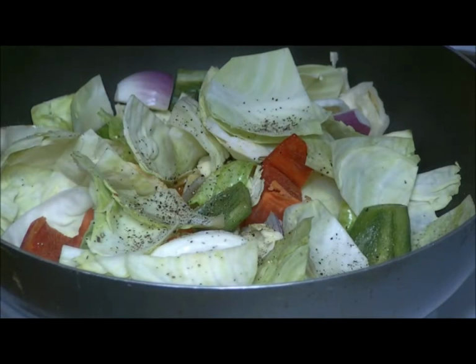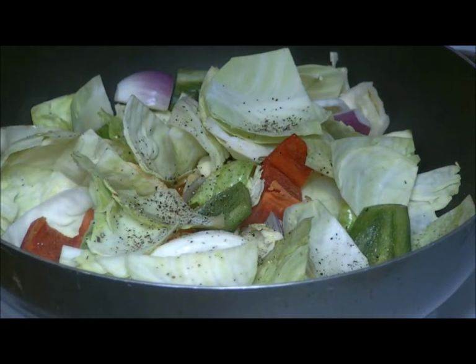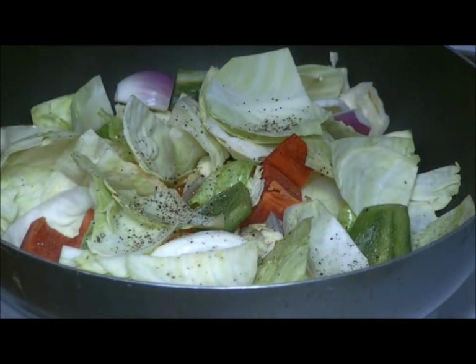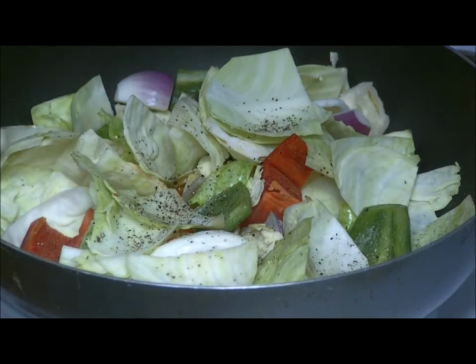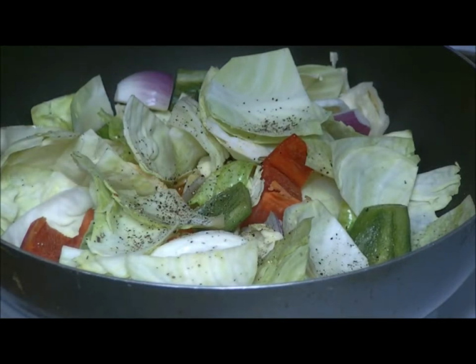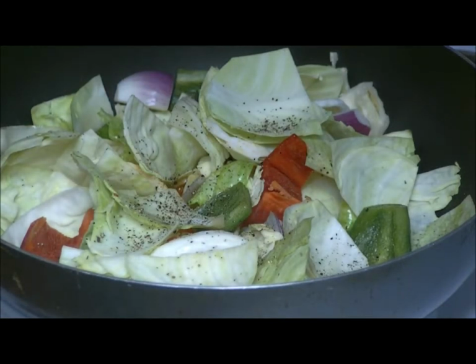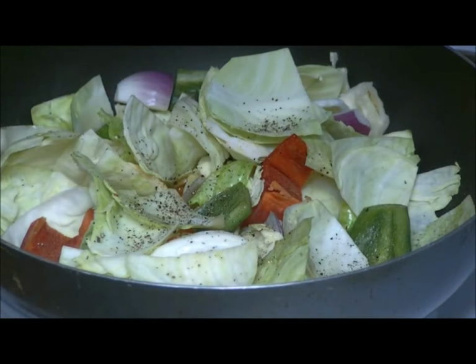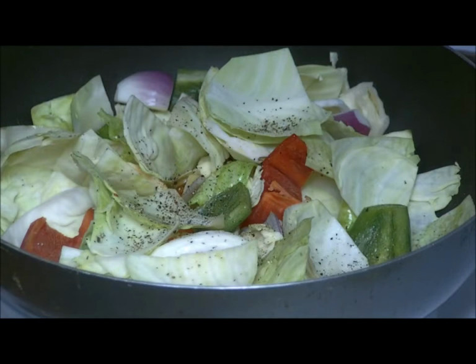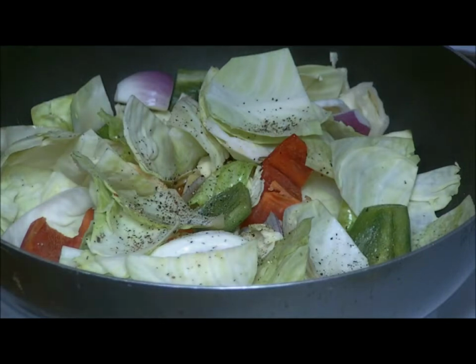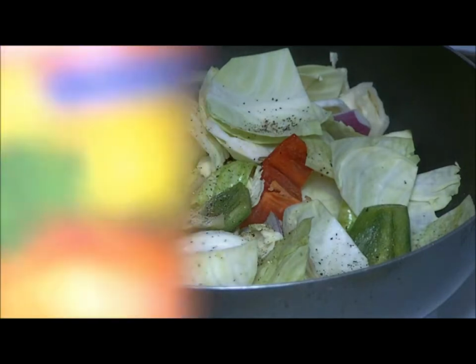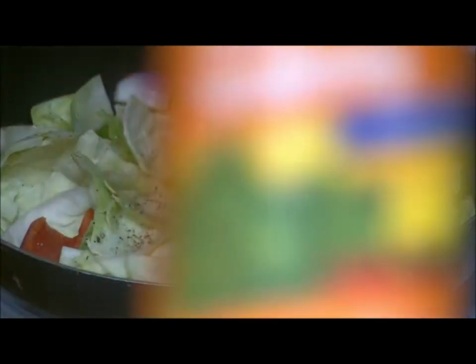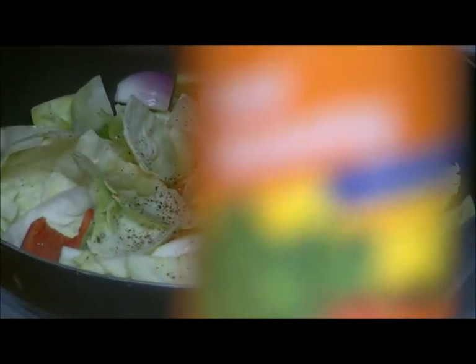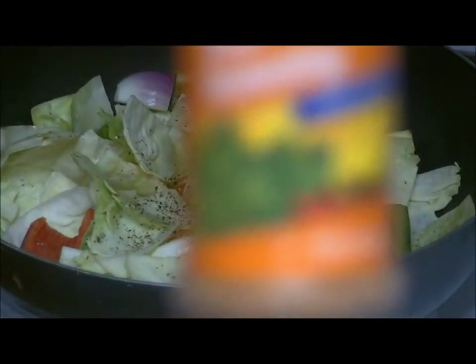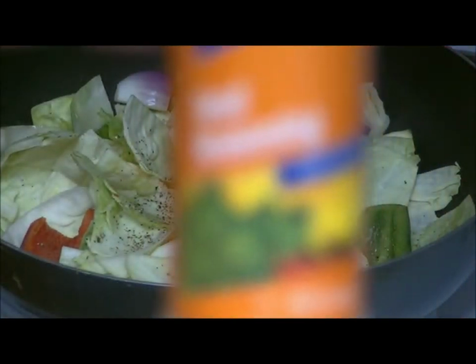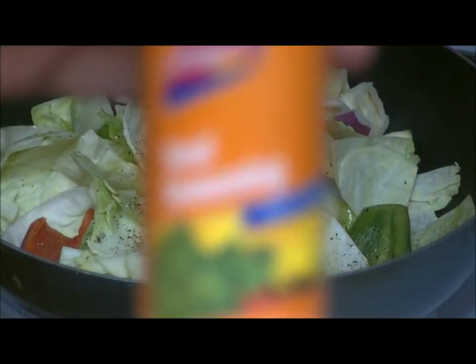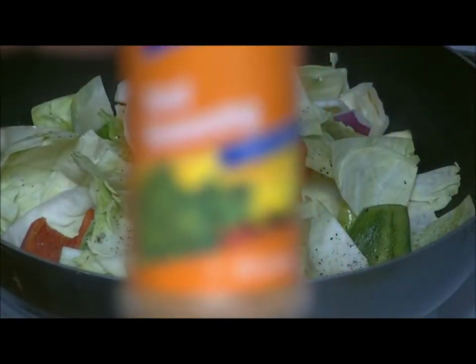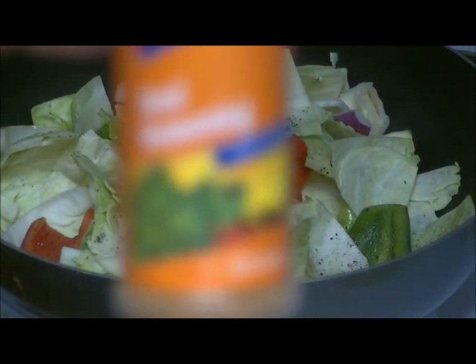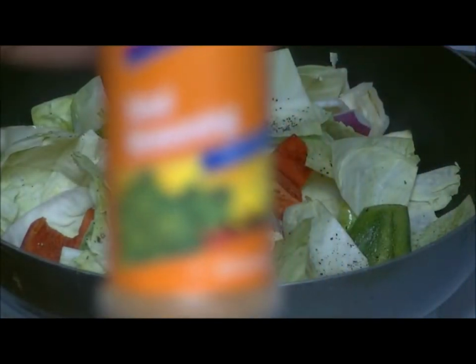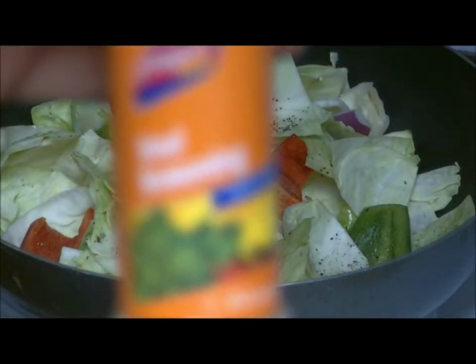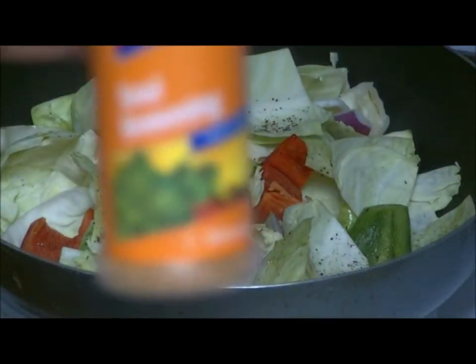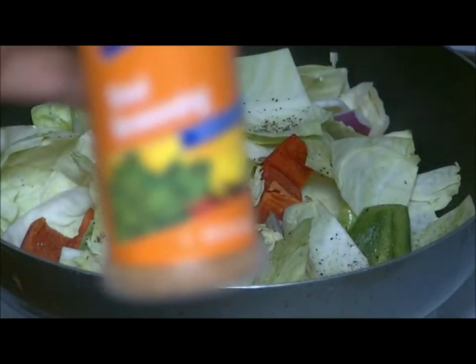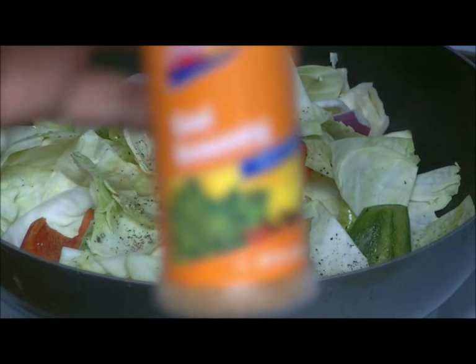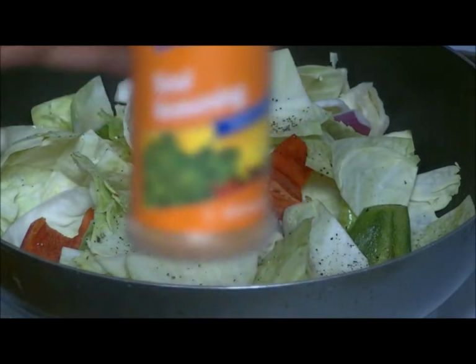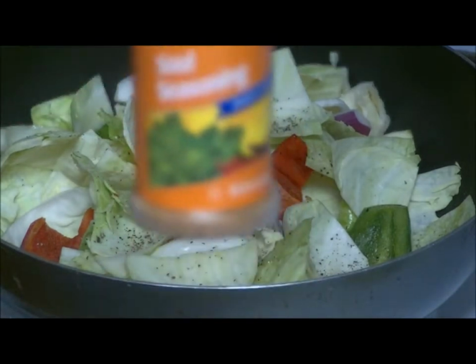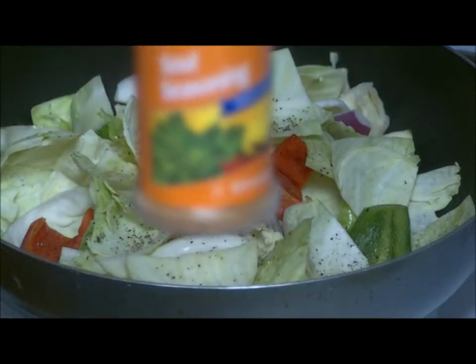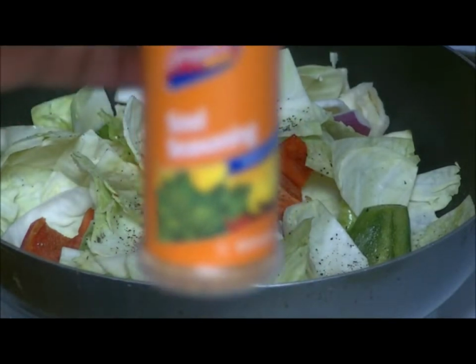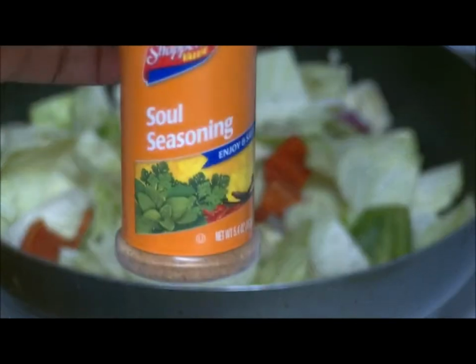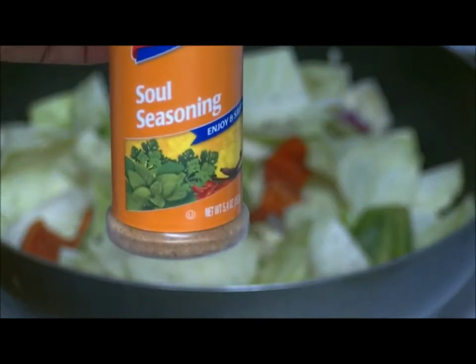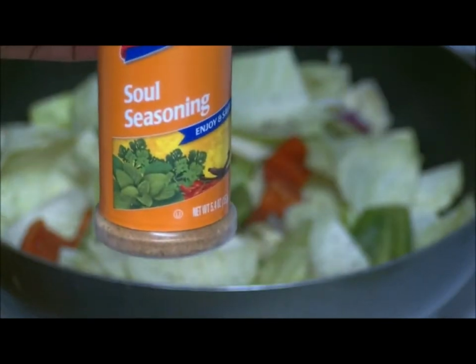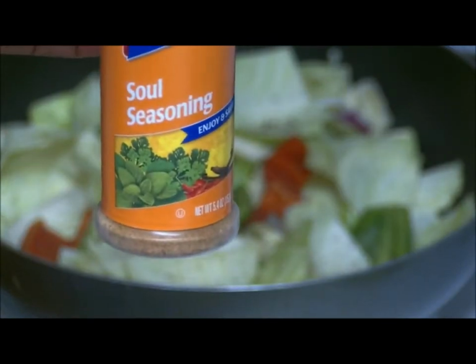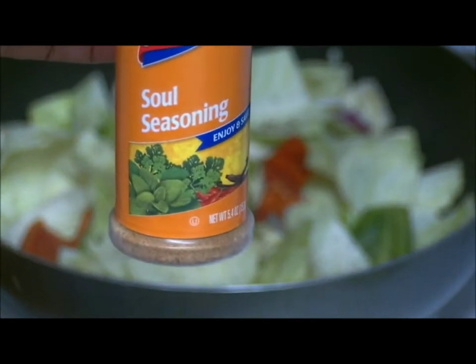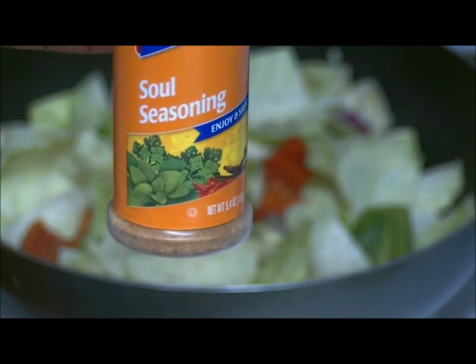And I'm going to use instead of white salt, I'm going to use this seasoning — soul seasoning.